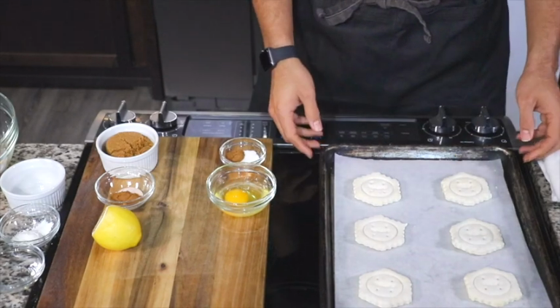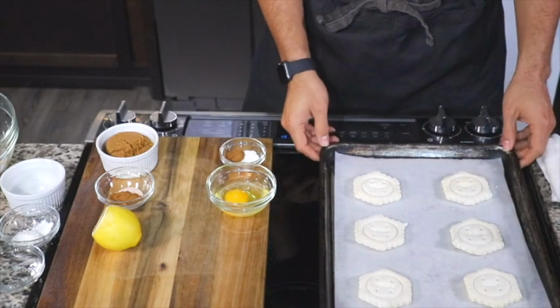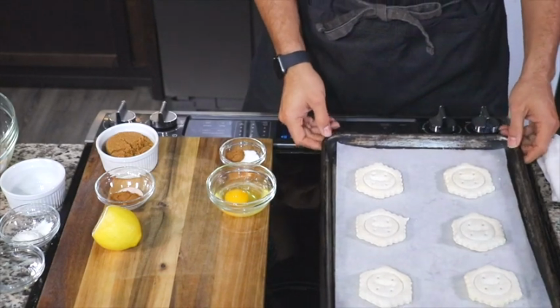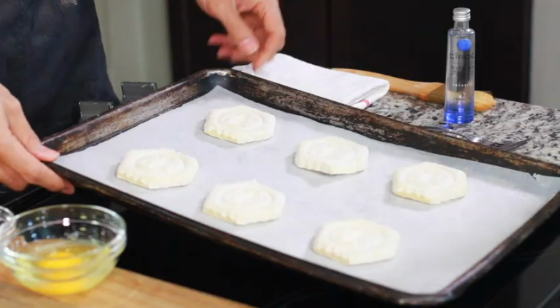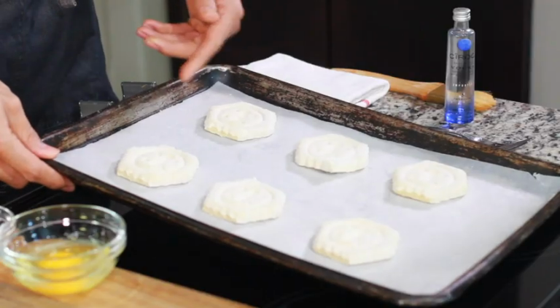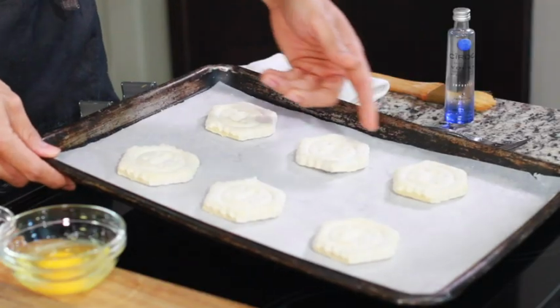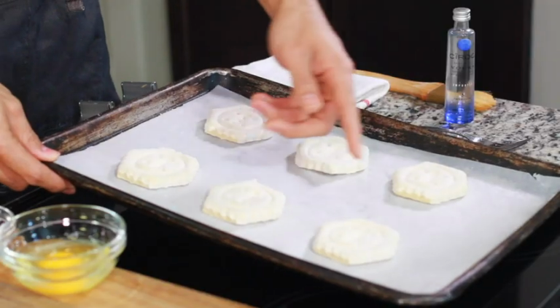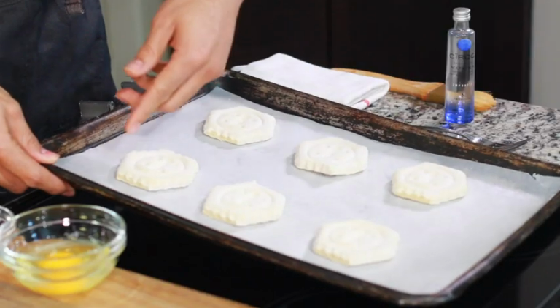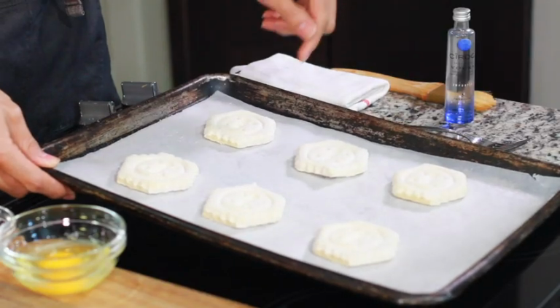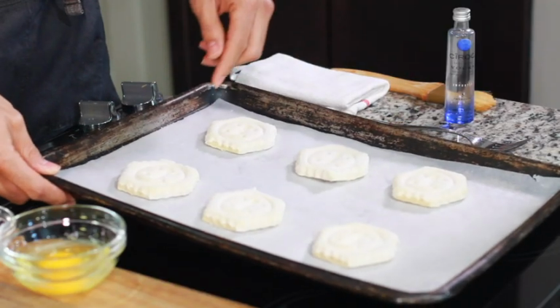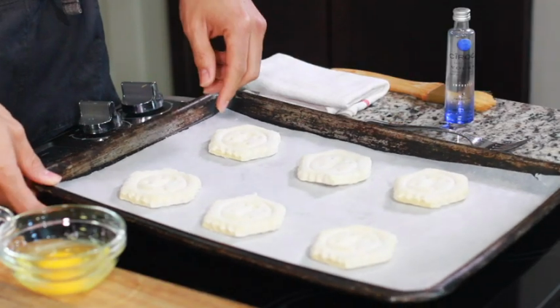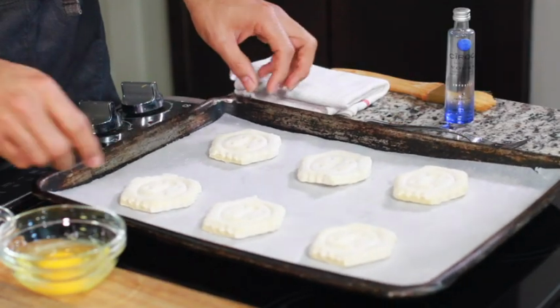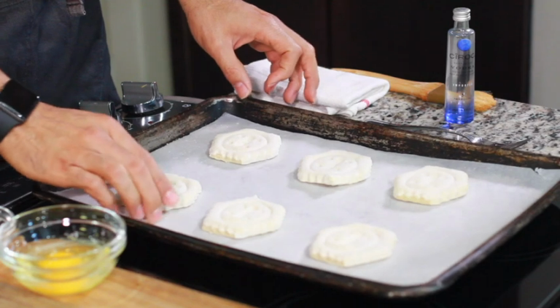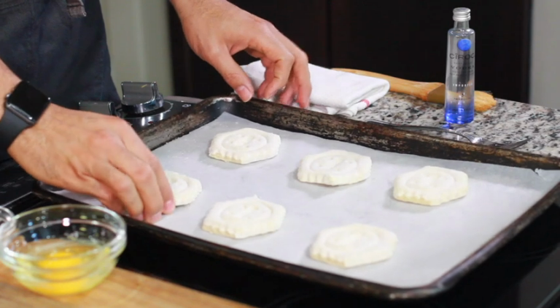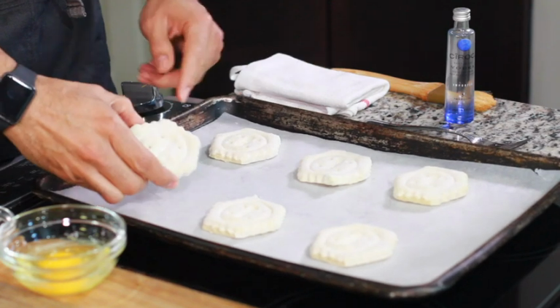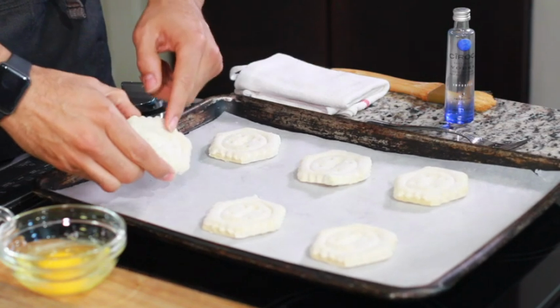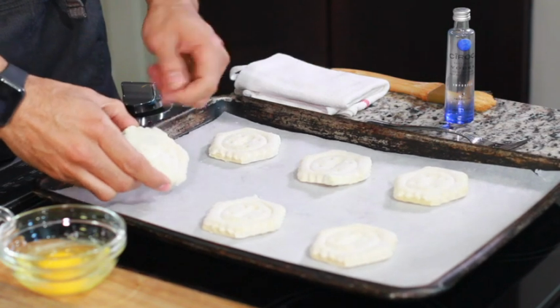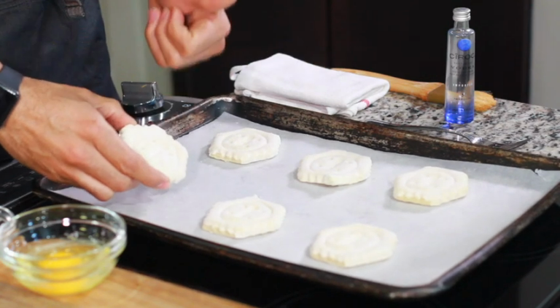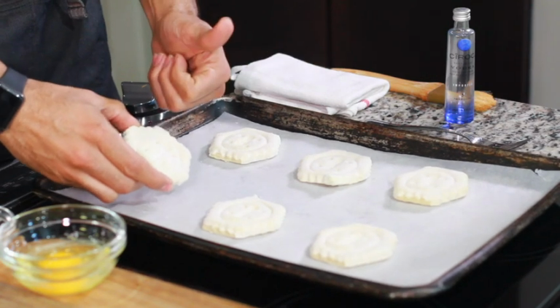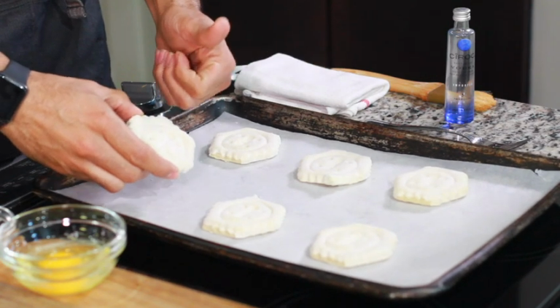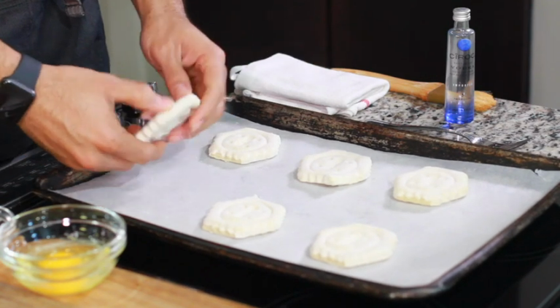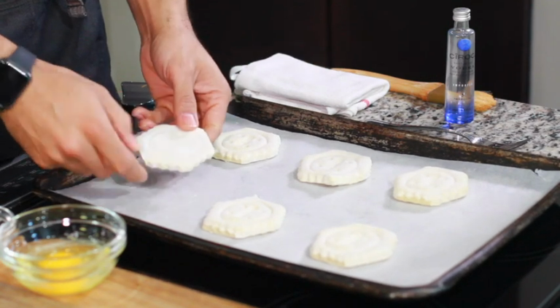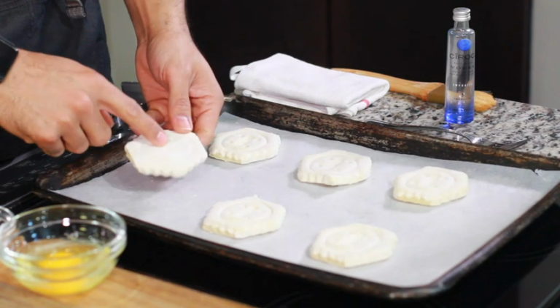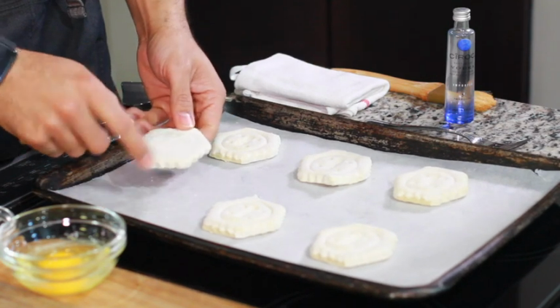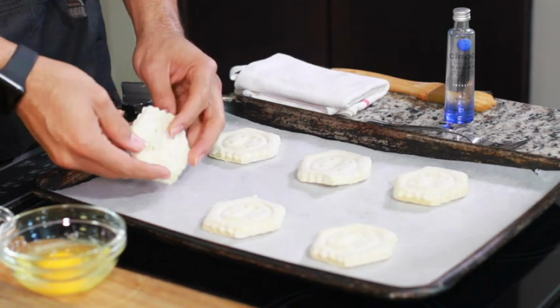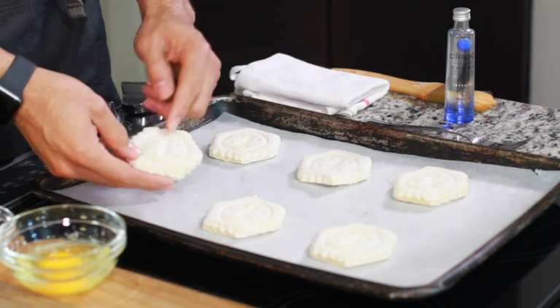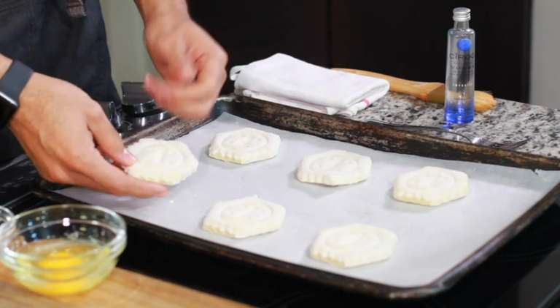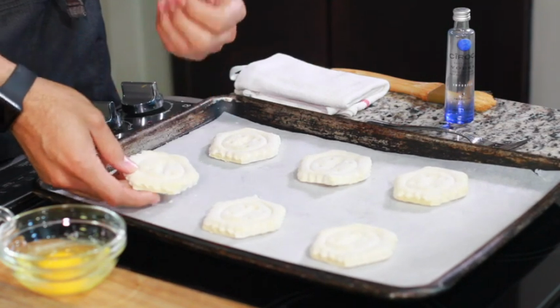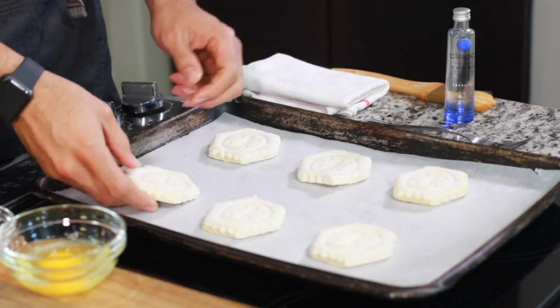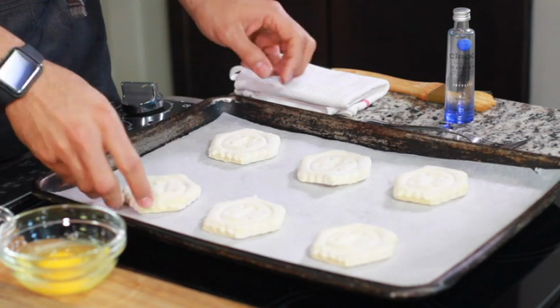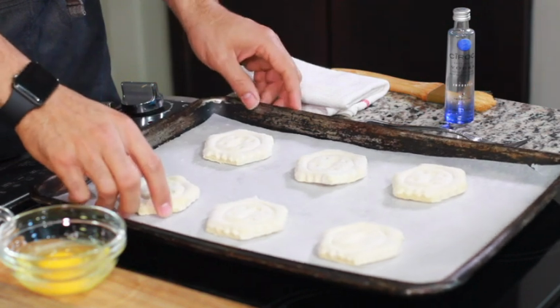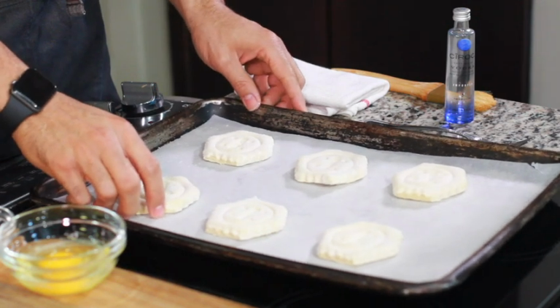First things first, we're going to start off with some puff pastry sheets. You want to make sure that the vent side is up so that it puffs up. If you do it the other way, it won't puff up.